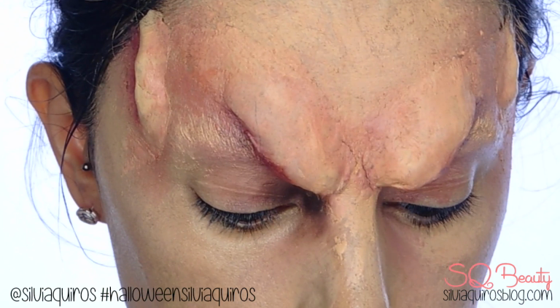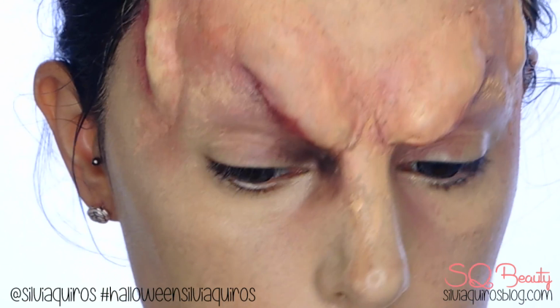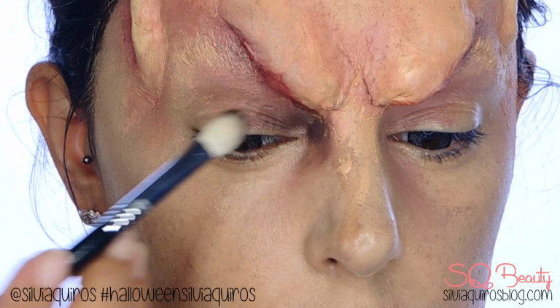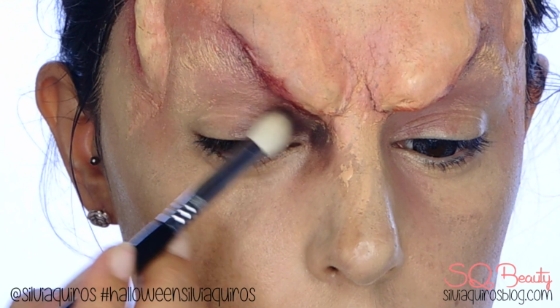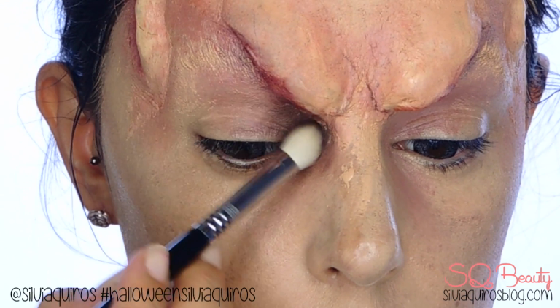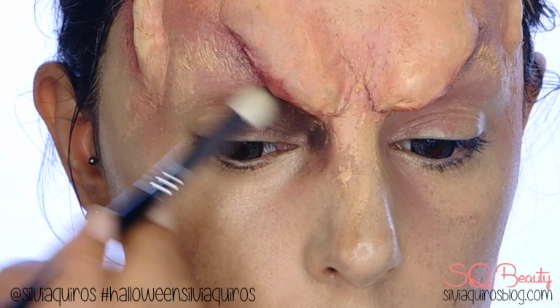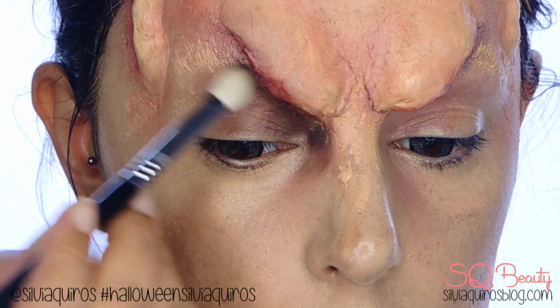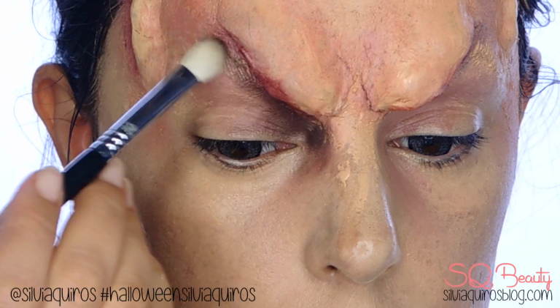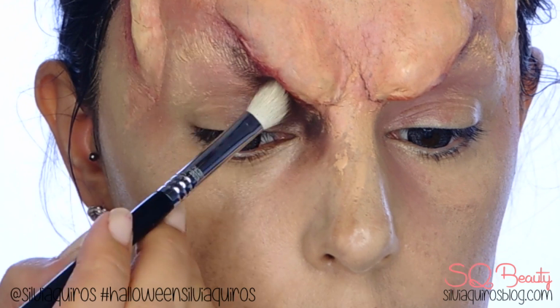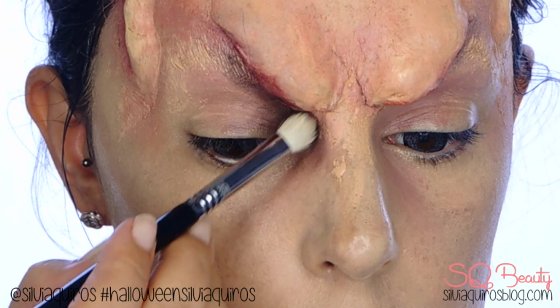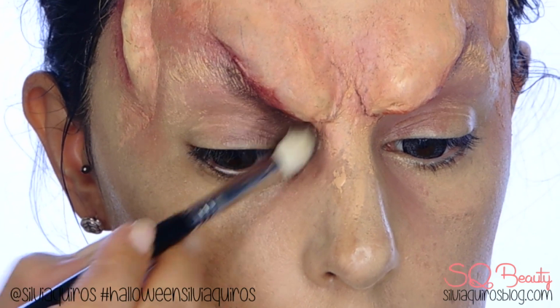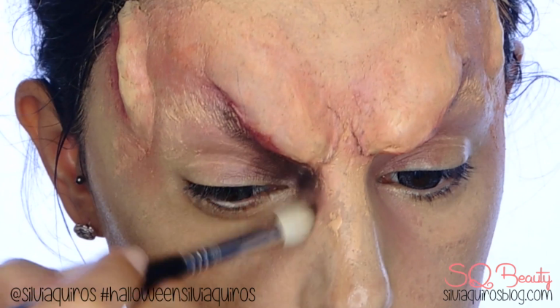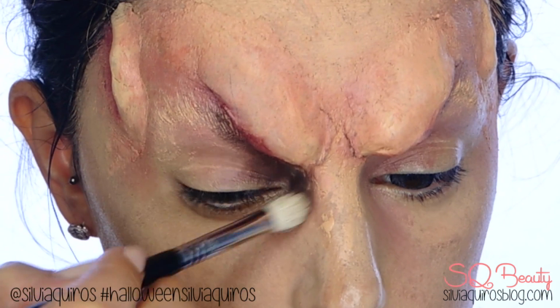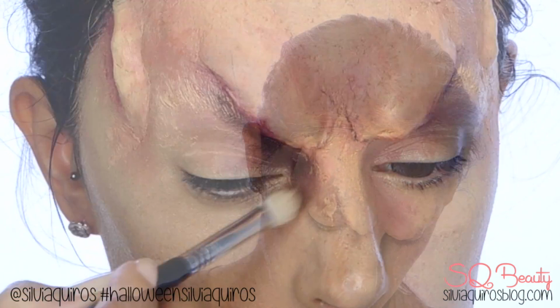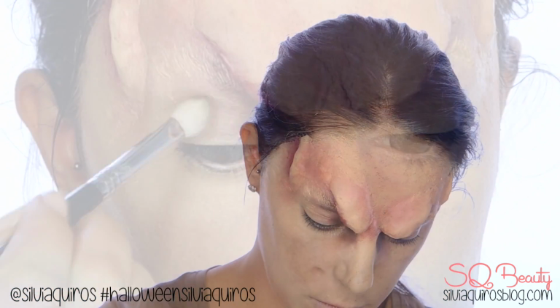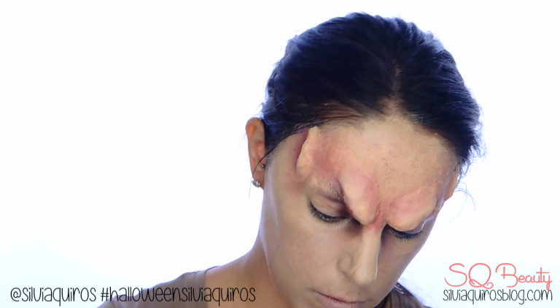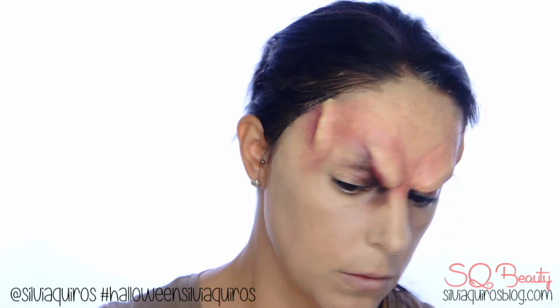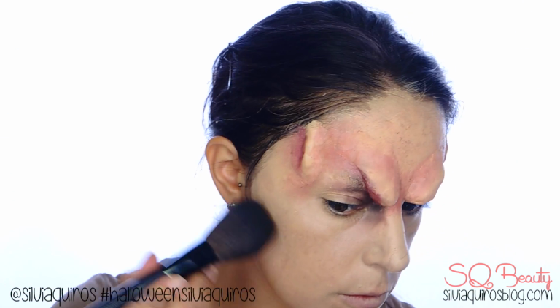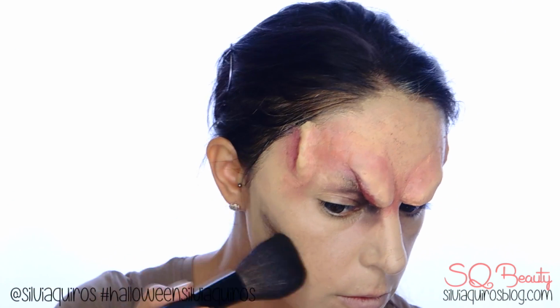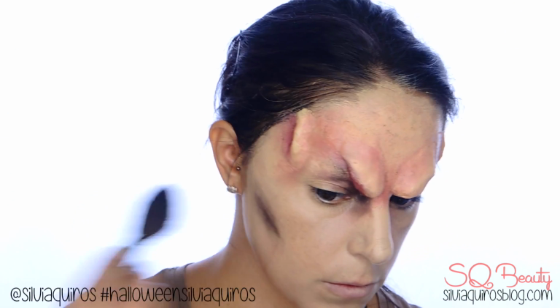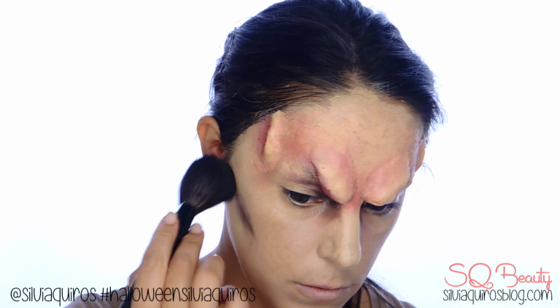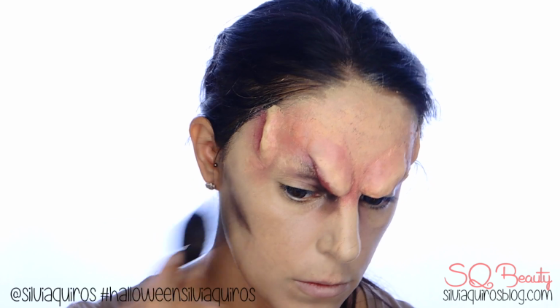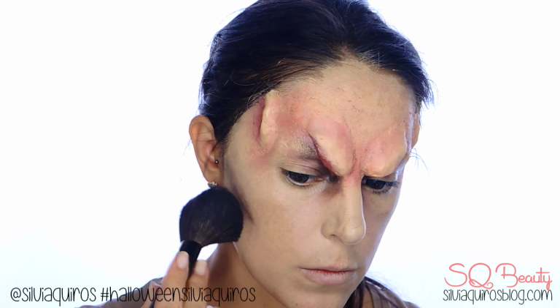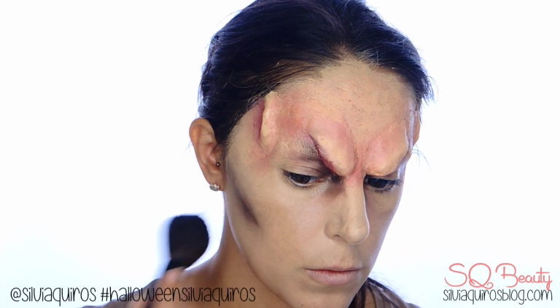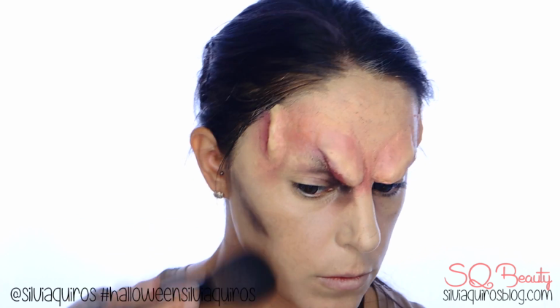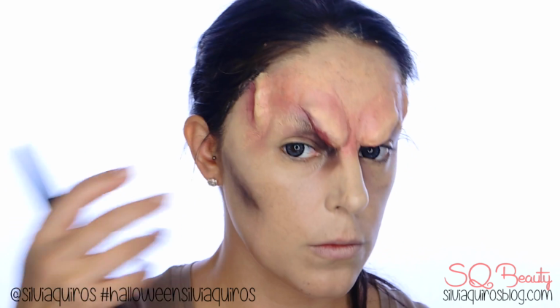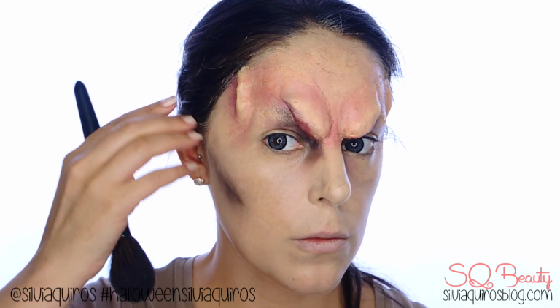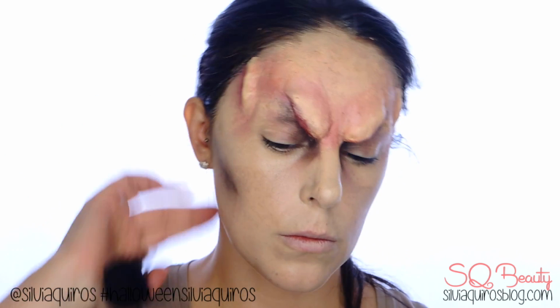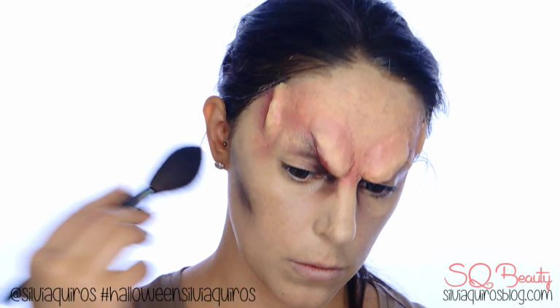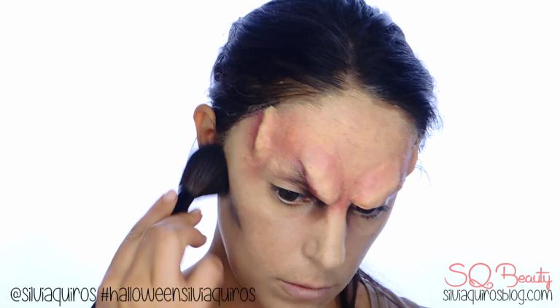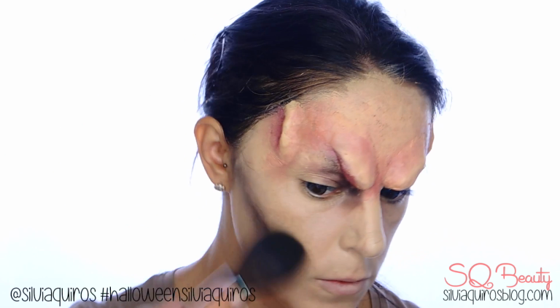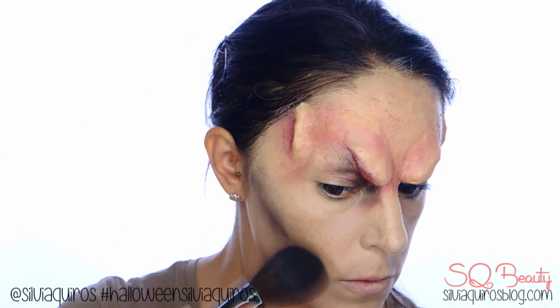We're going to give some more depth to the tear area by applying some brown and also black eyeshadow, and blend it into the lid and also up to the new prosthetic brow. We're also going to do the same mixture on the hollow of the cheeks and work it out.